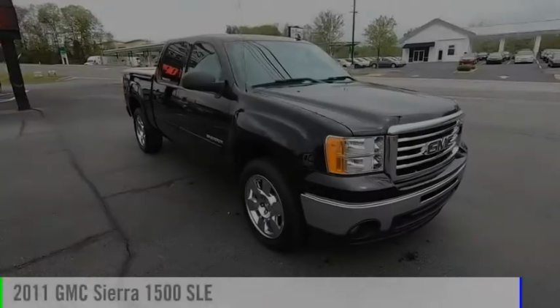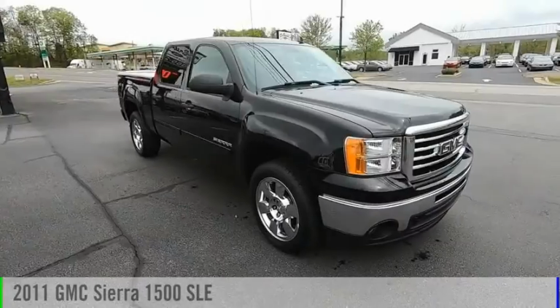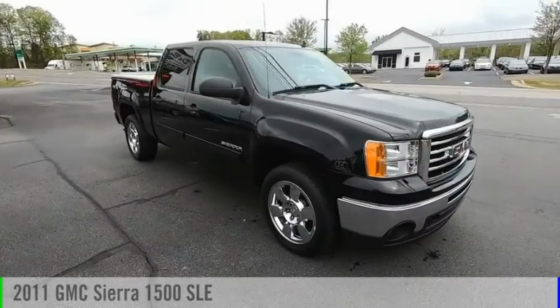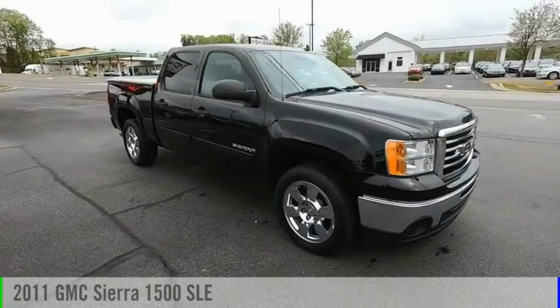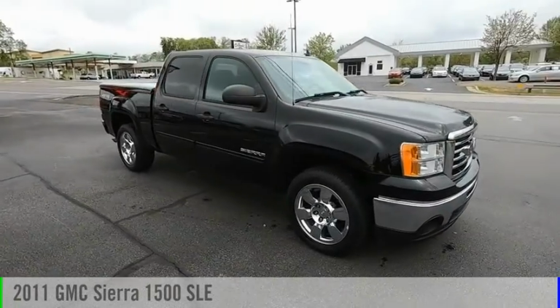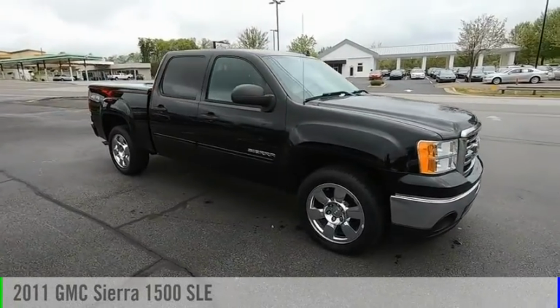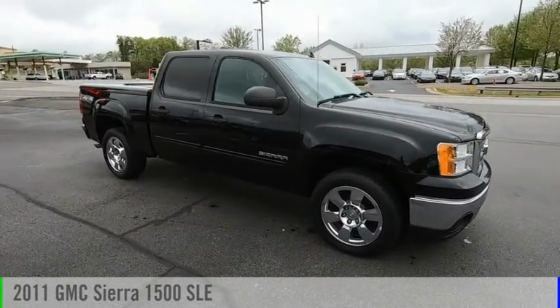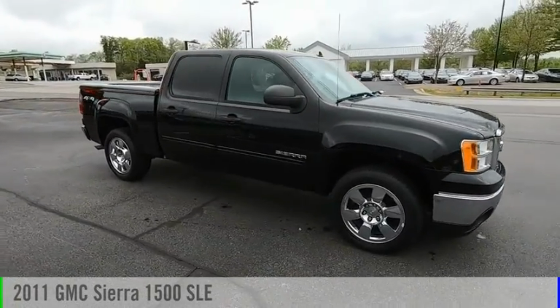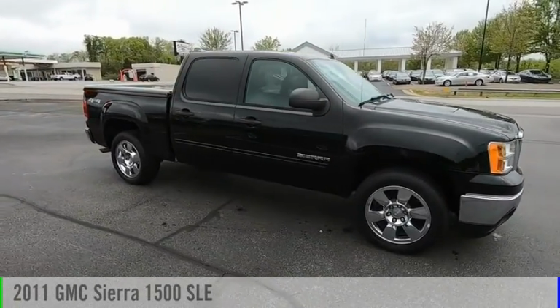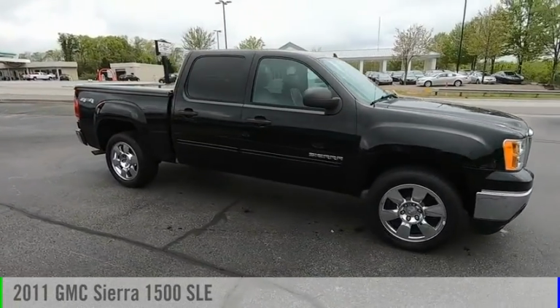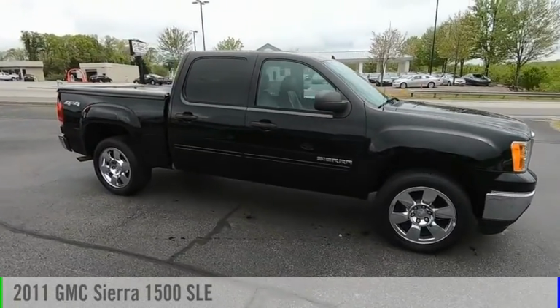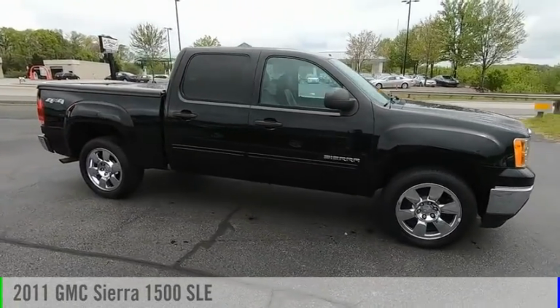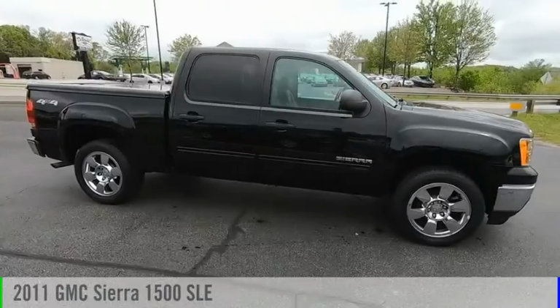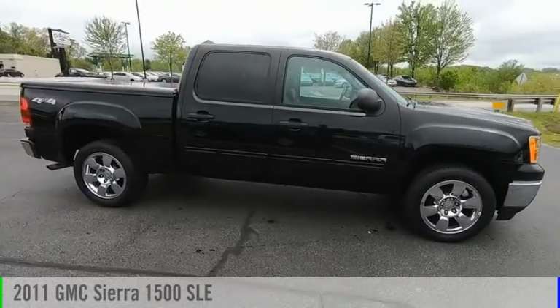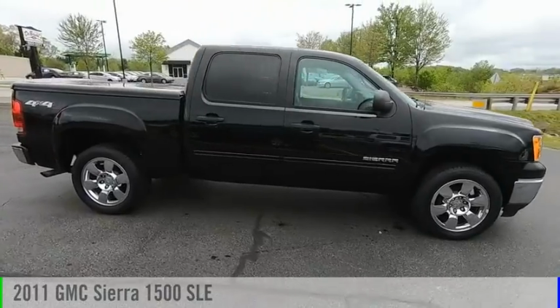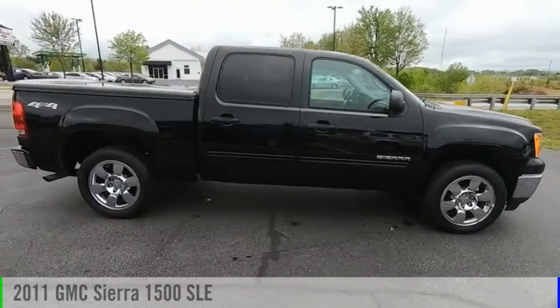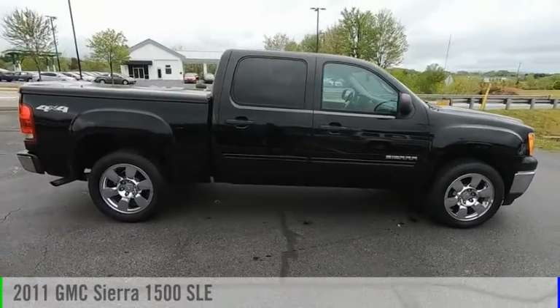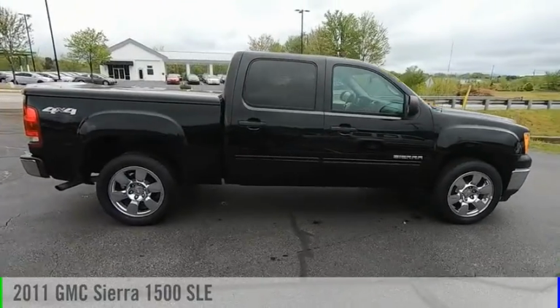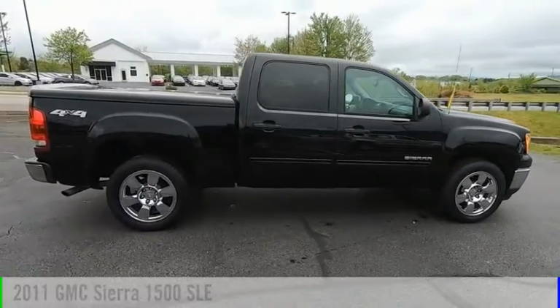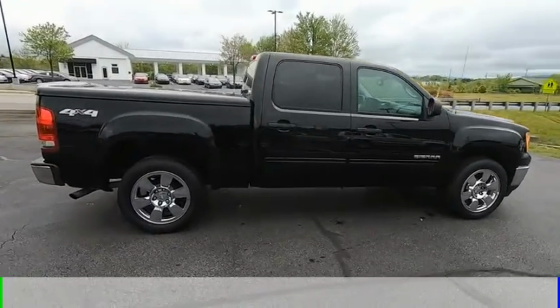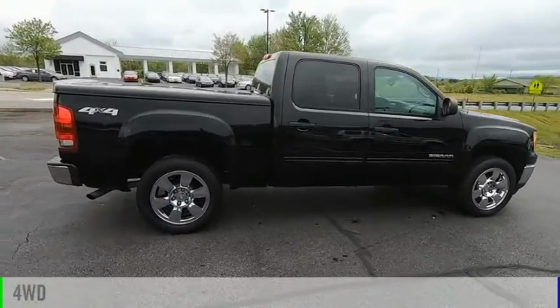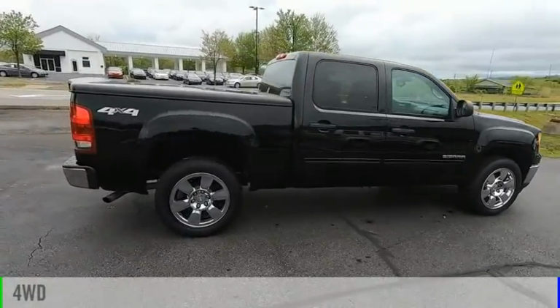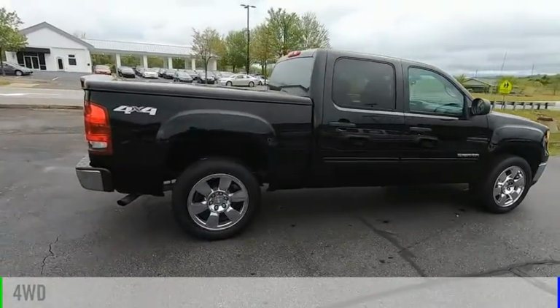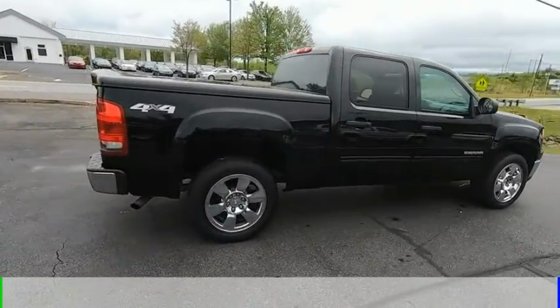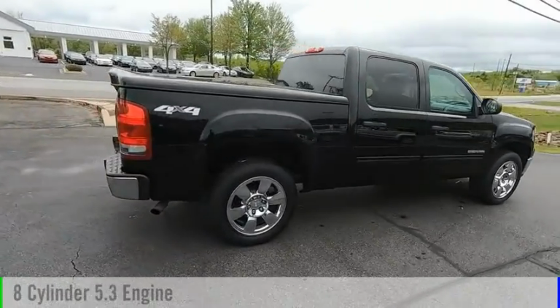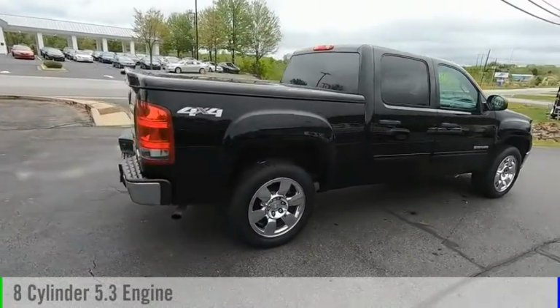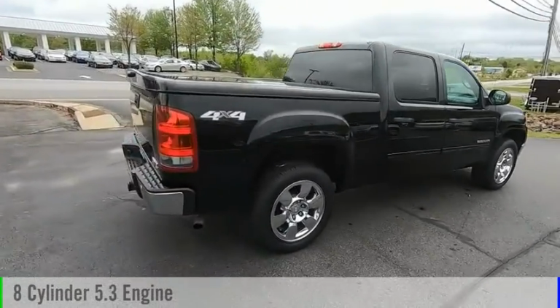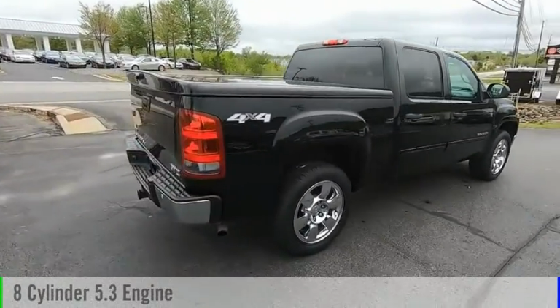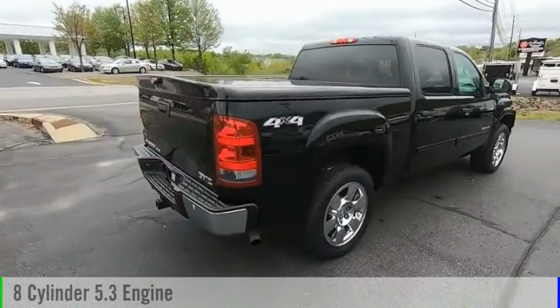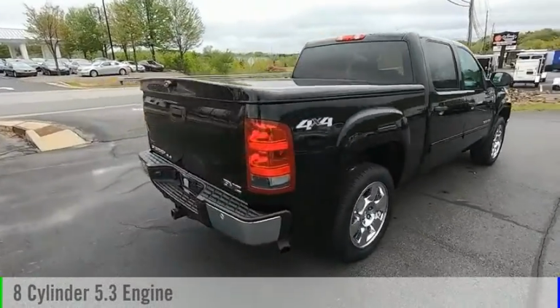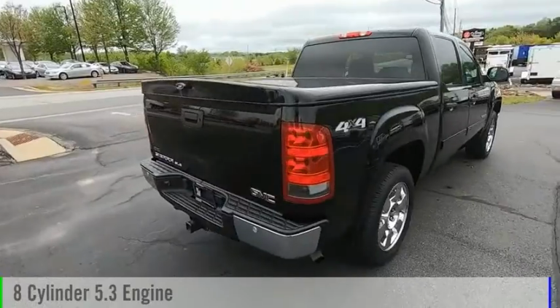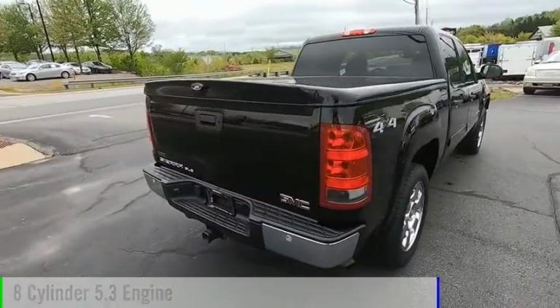We are pleased to show you the 2011 Sierra 1500. This vehicle is powered by a four-wheel drive, eight-cylinder, 5.3-liter engine.